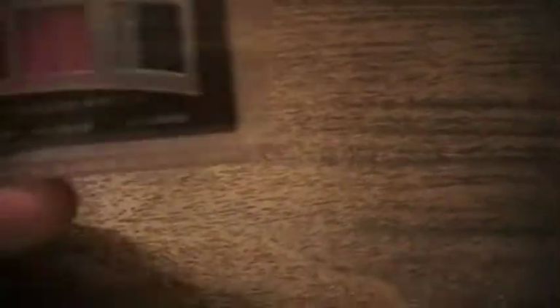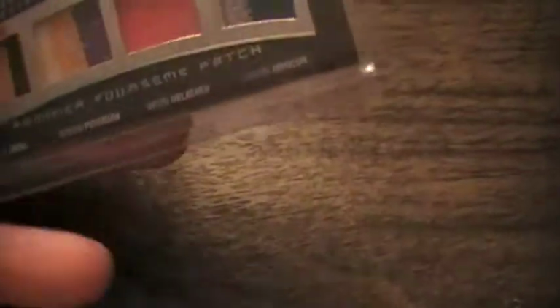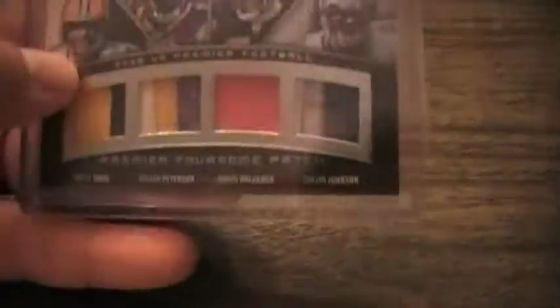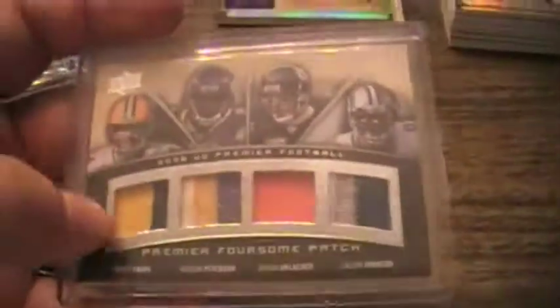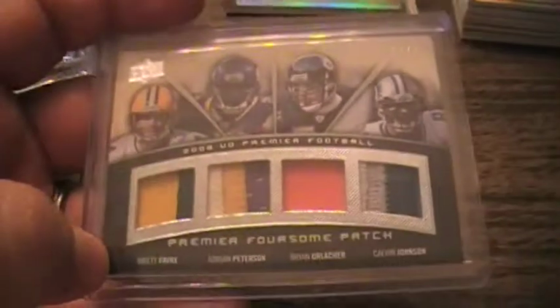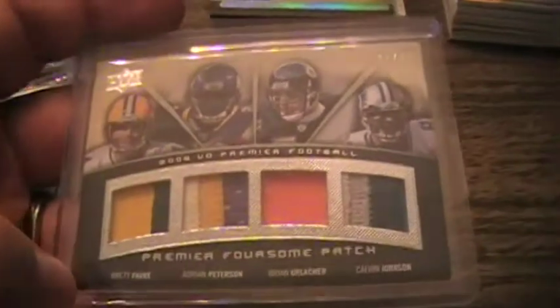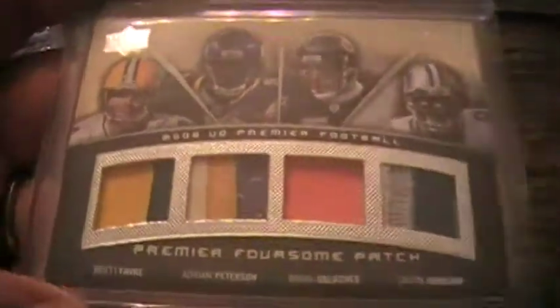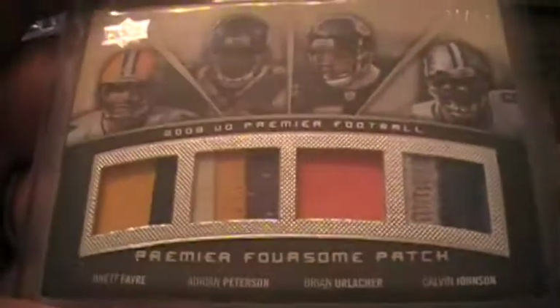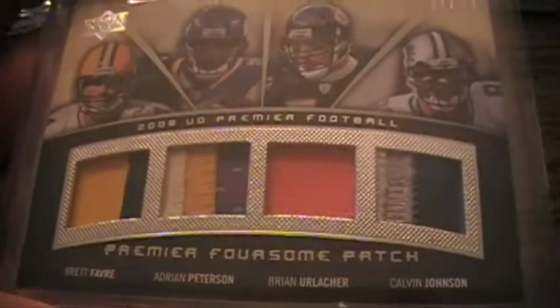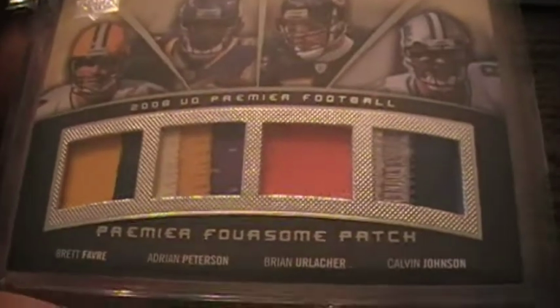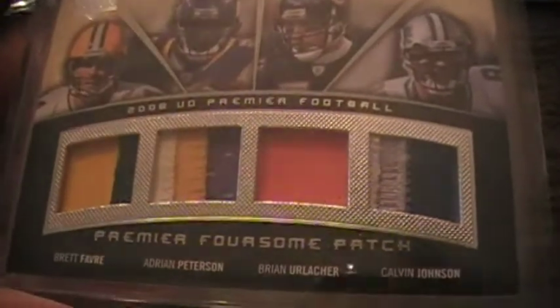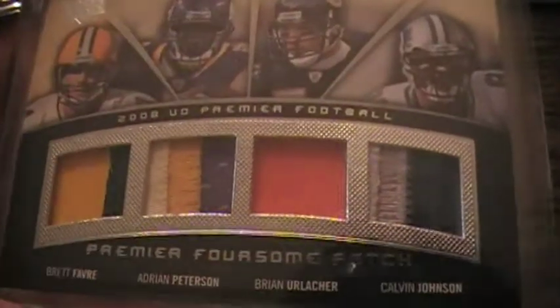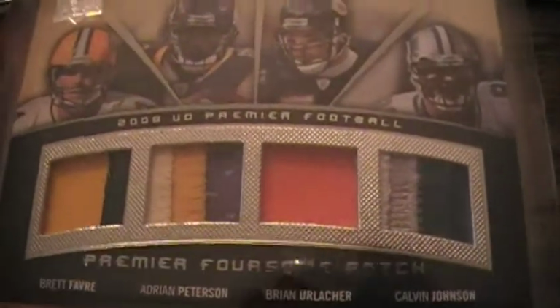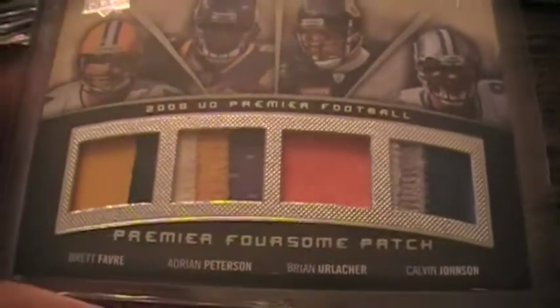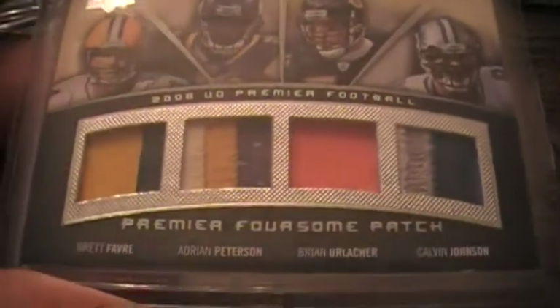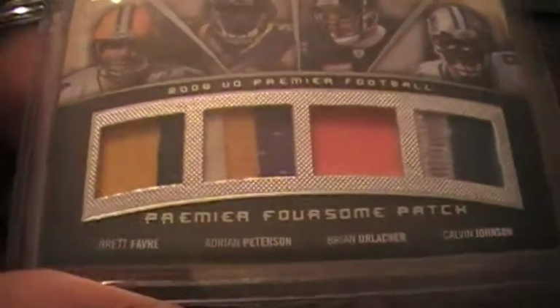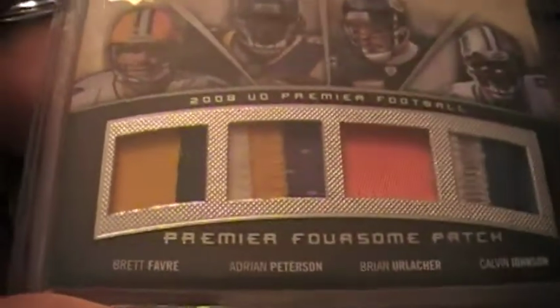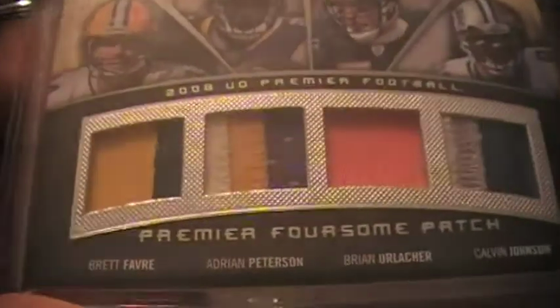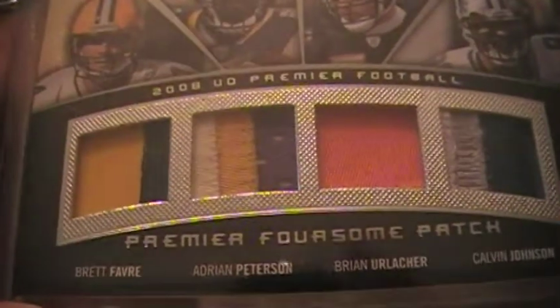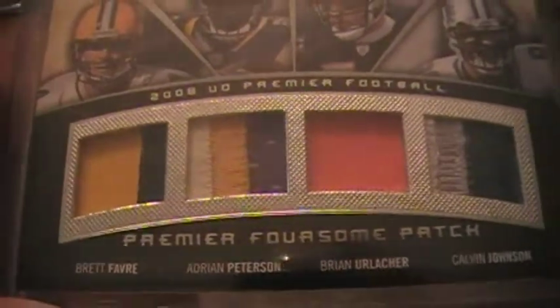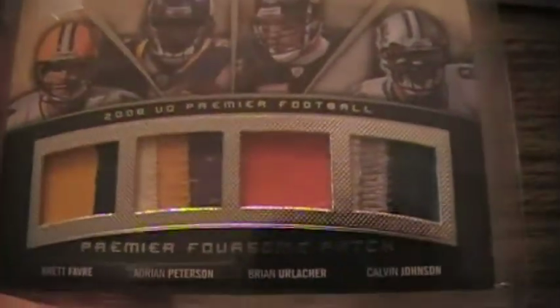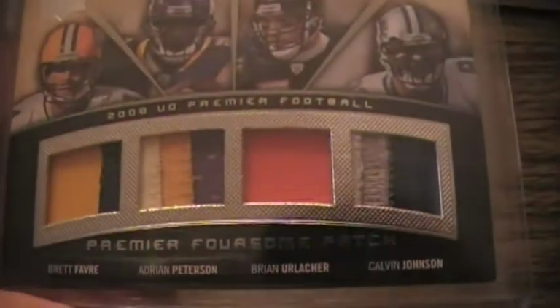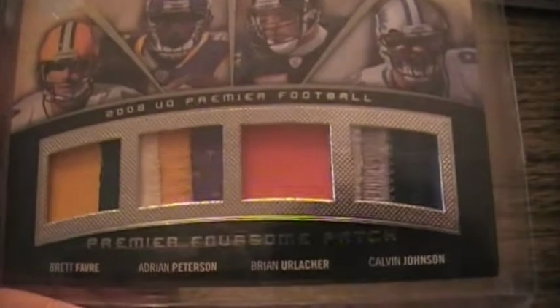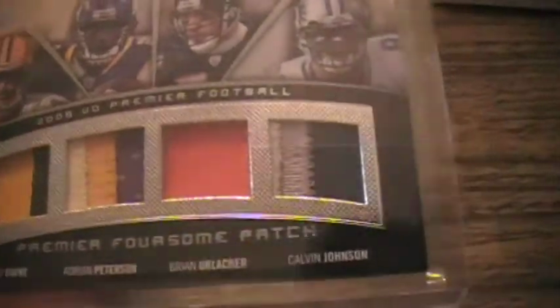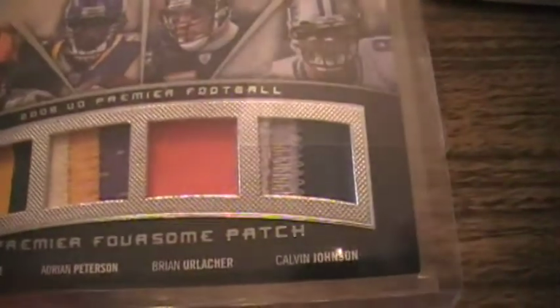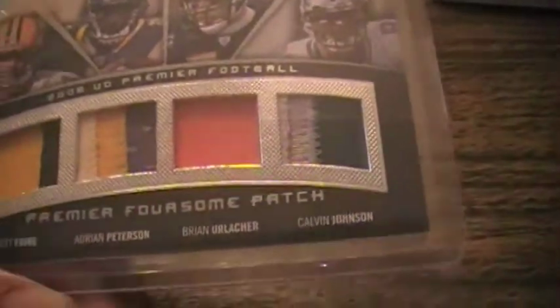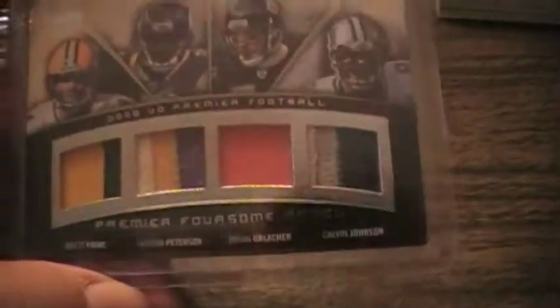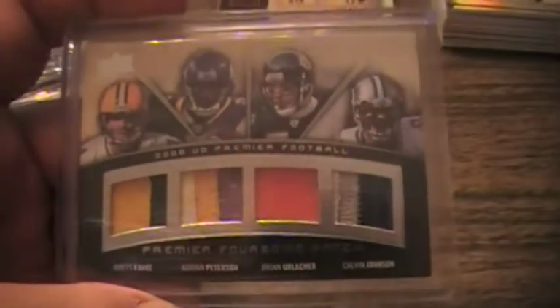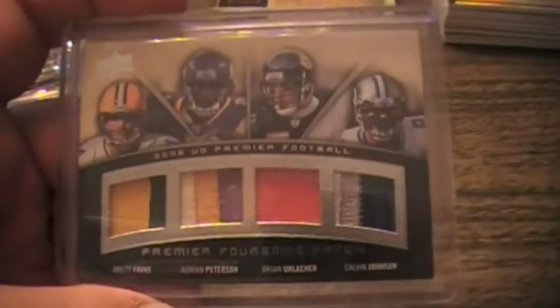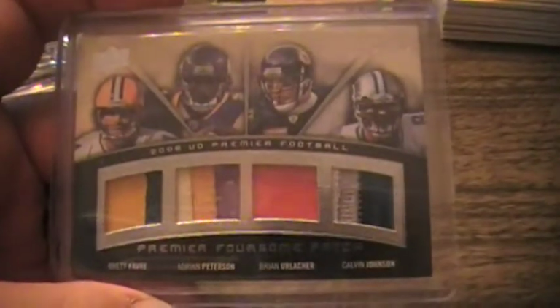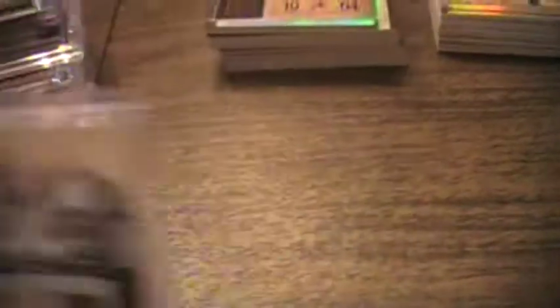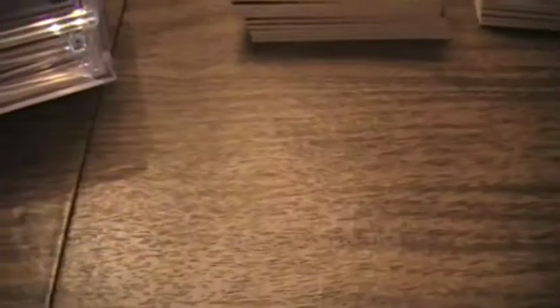Opened a box of 2008 Premier and pulled one good card out of it — and it's a sick one. Two-color Adrian Peterson, three-color Brian Urlacher one-color, and a four-color Calvin Johnson. That was a monster pull.